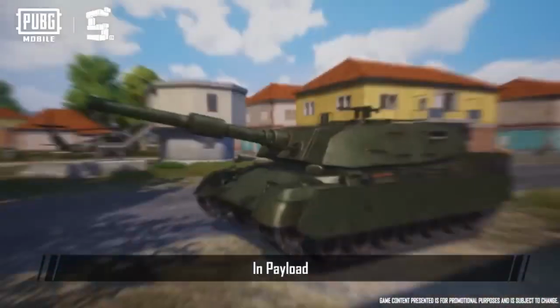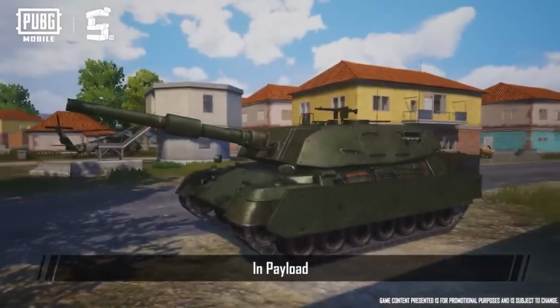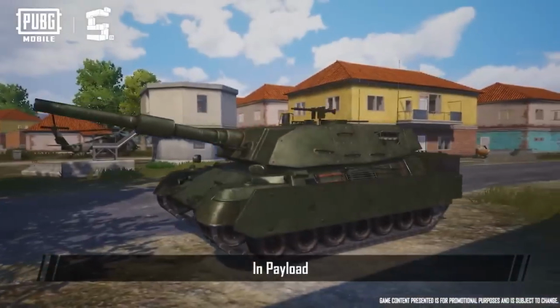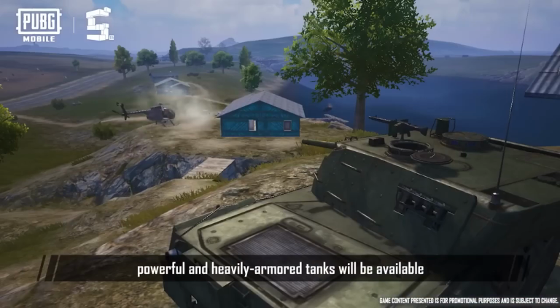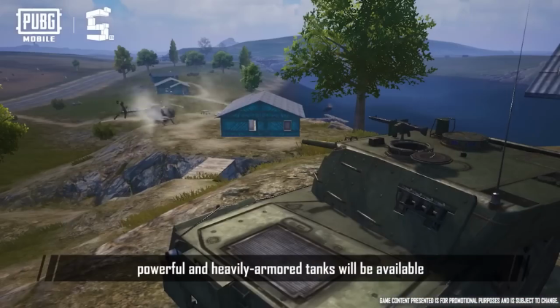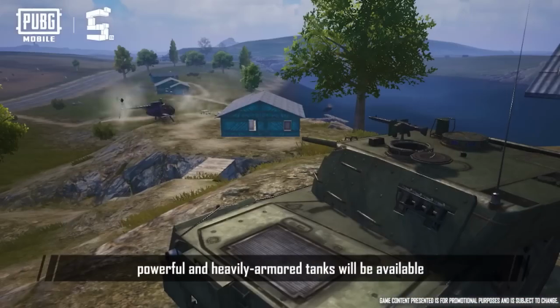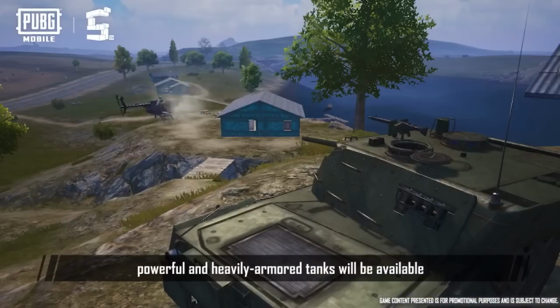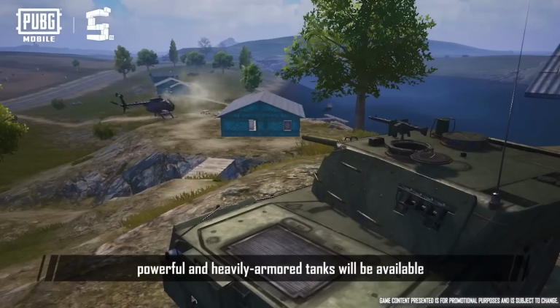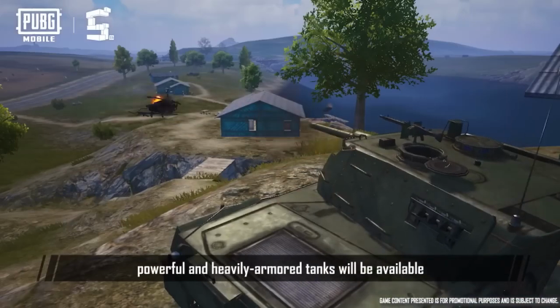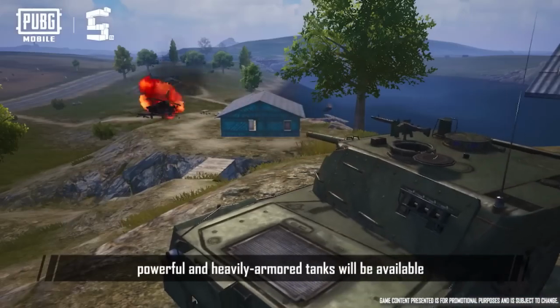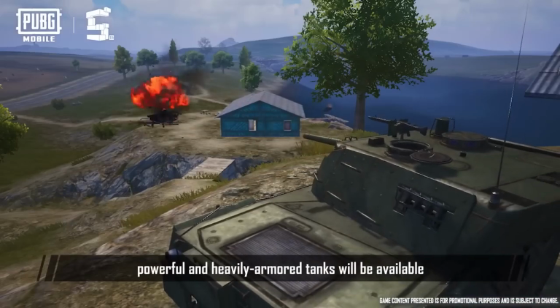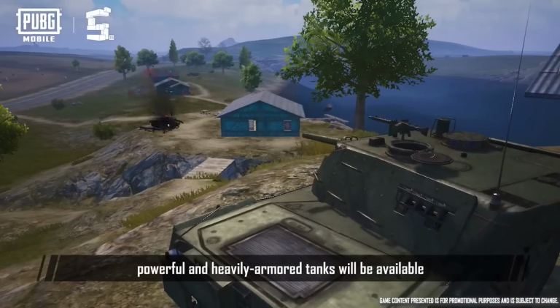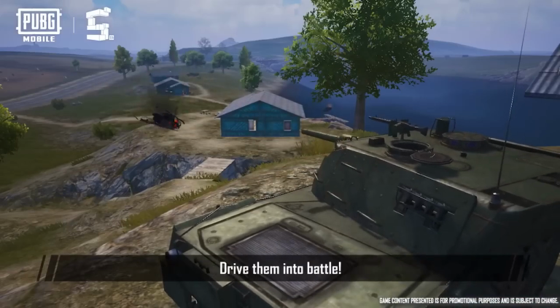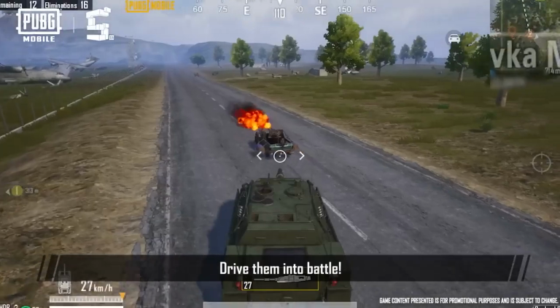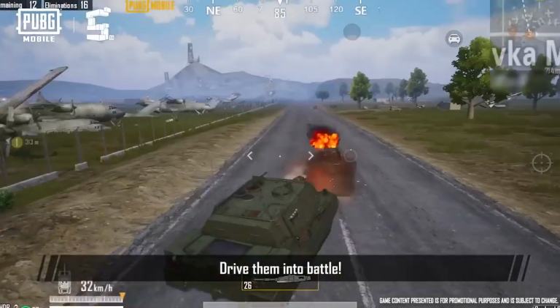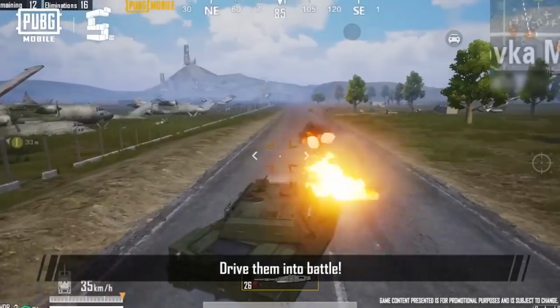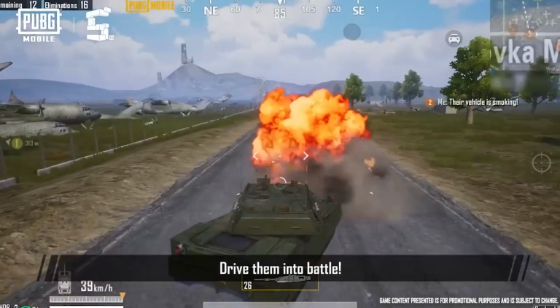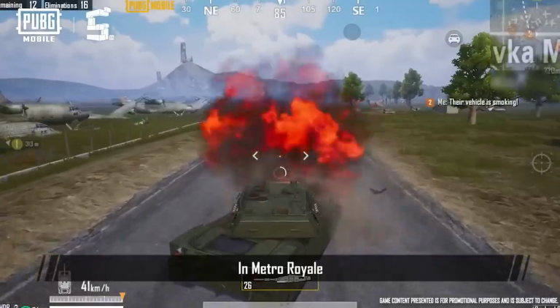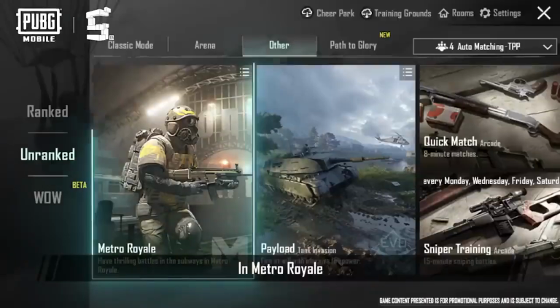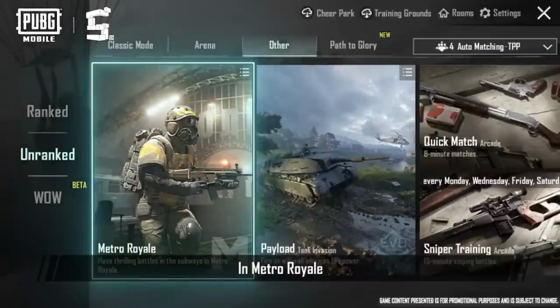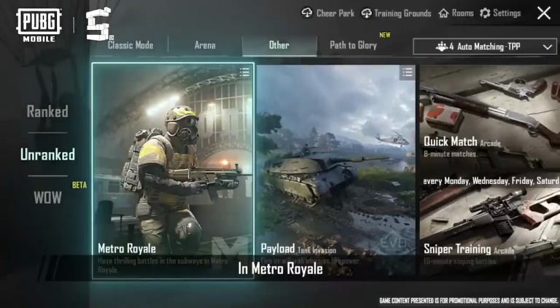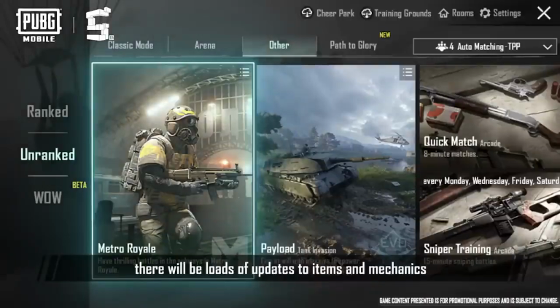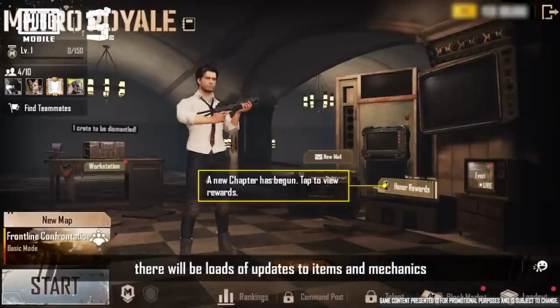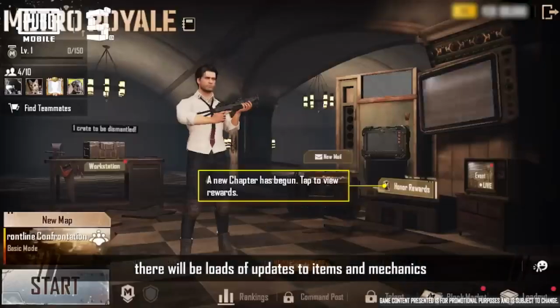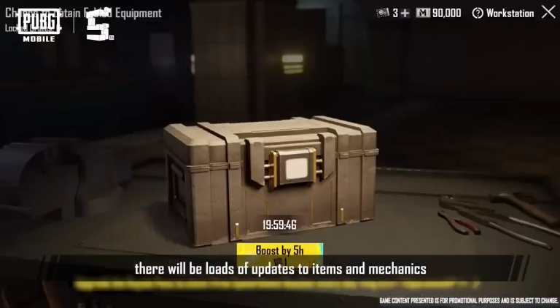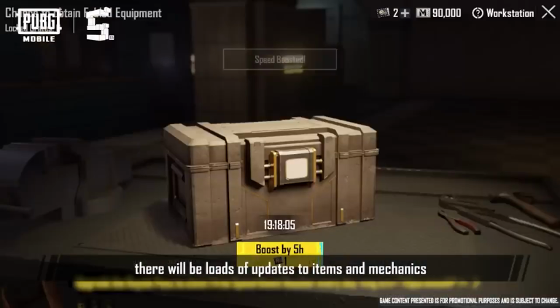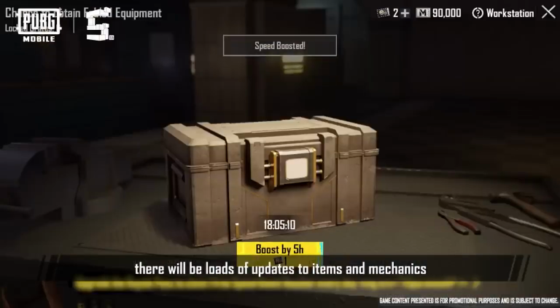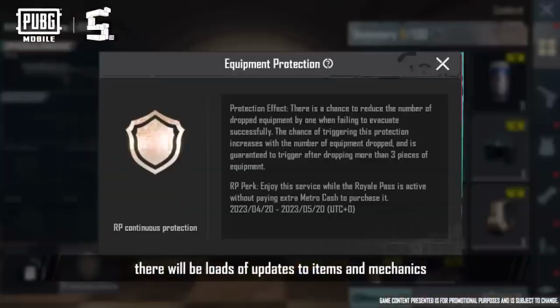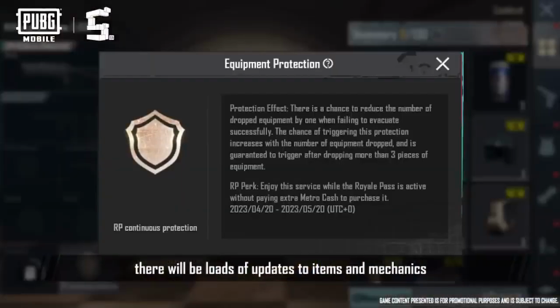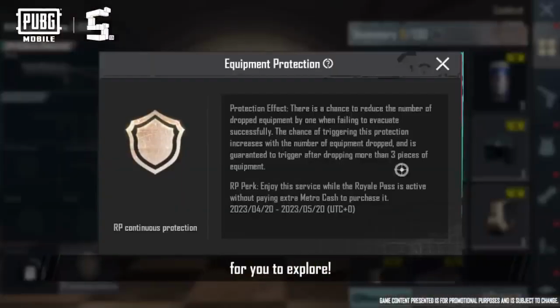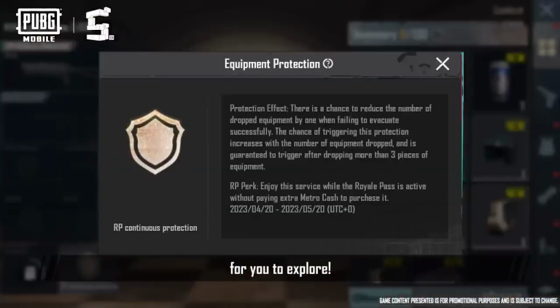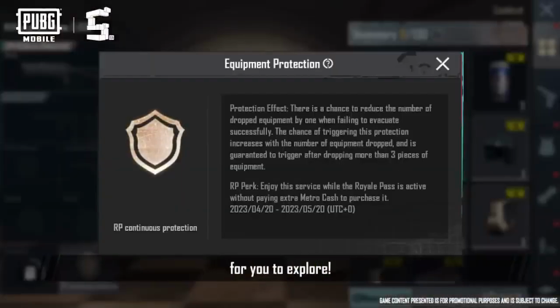In Payload, powerful and heavily armored tanks will be available — drive them into battle. In Metro Royale, there will be loads of updates to items and mechanics for you to explore.